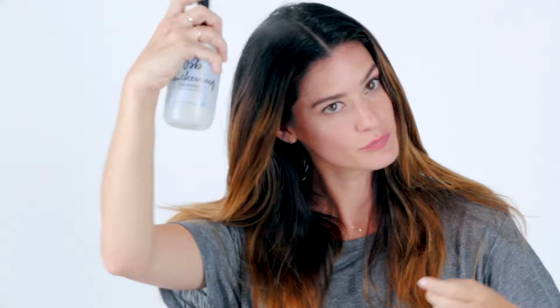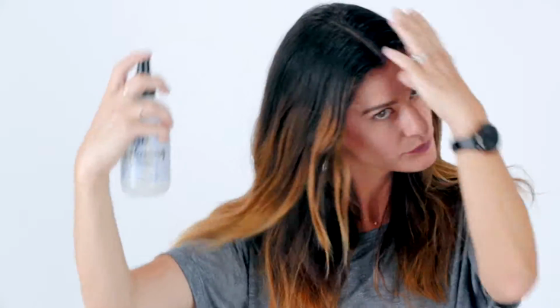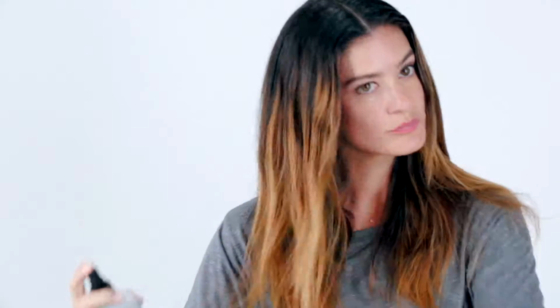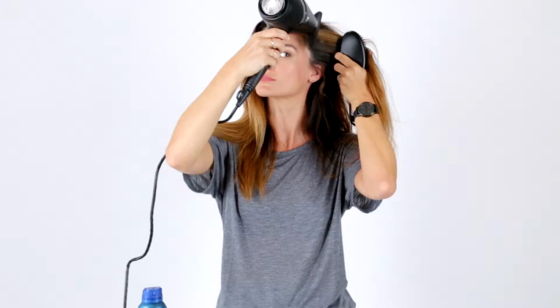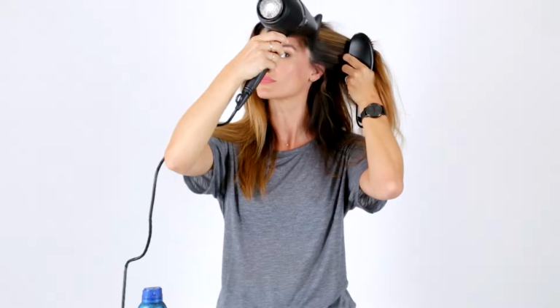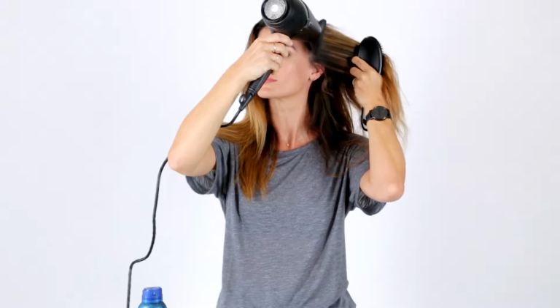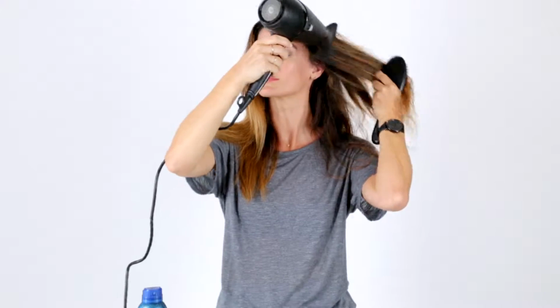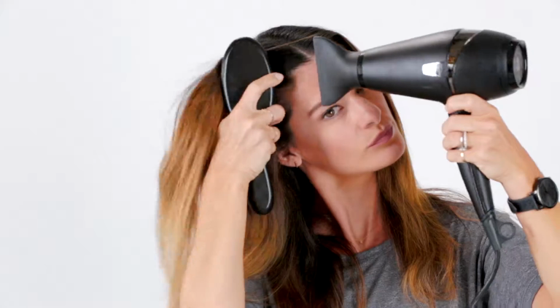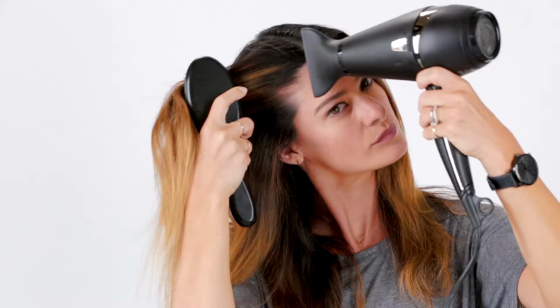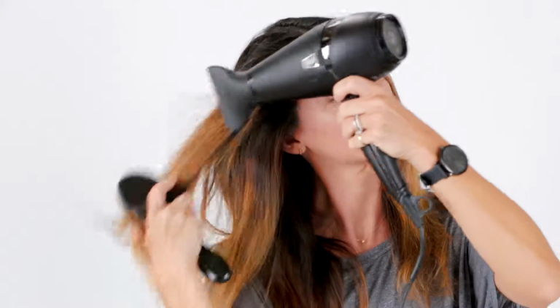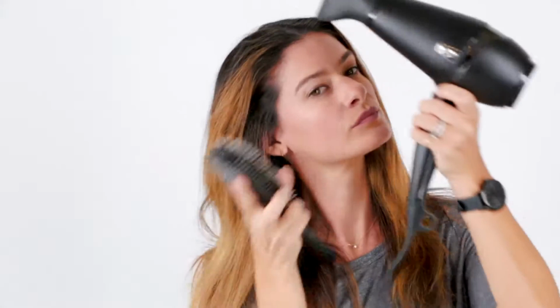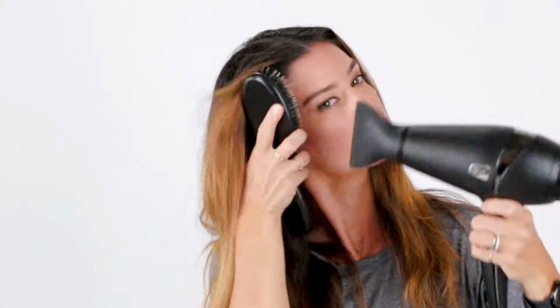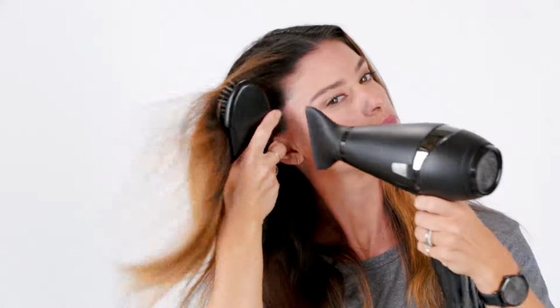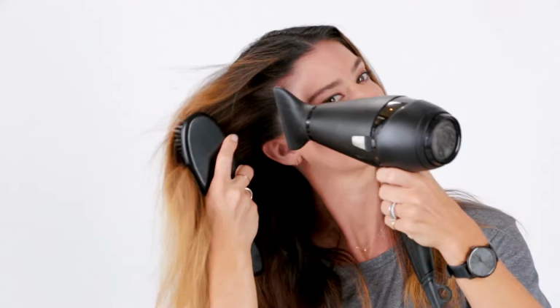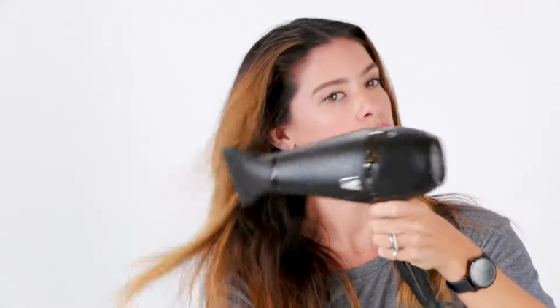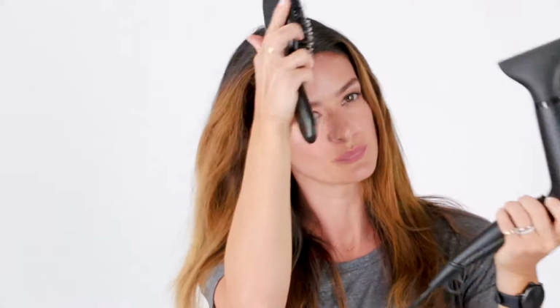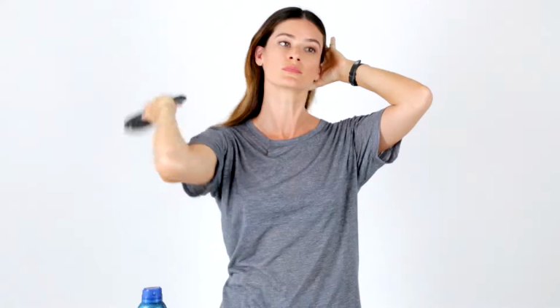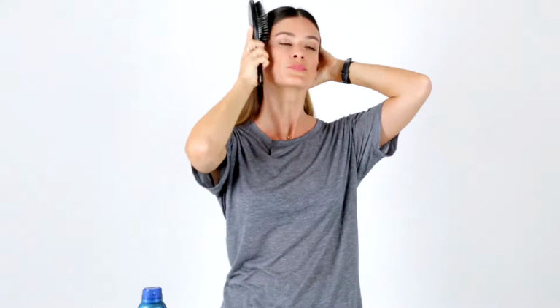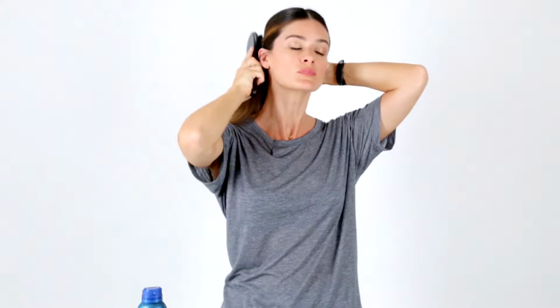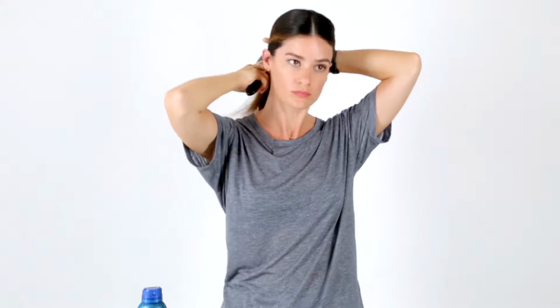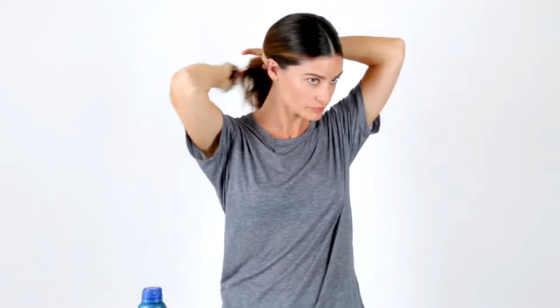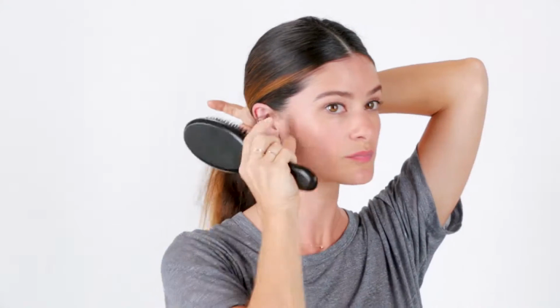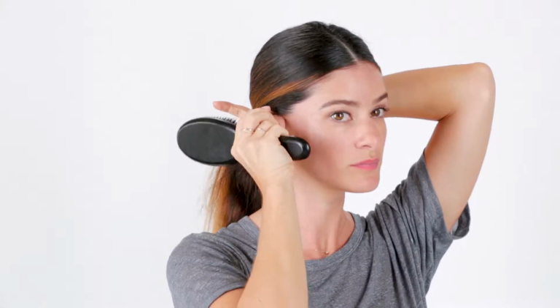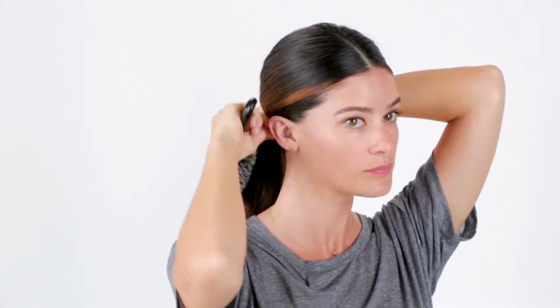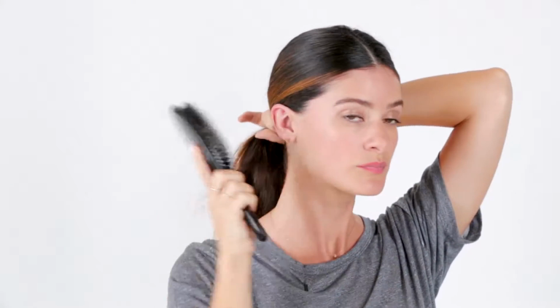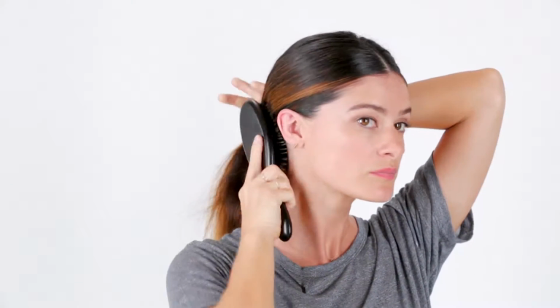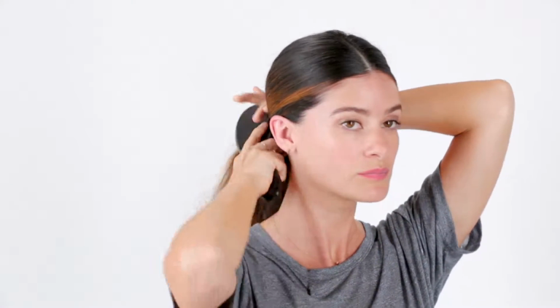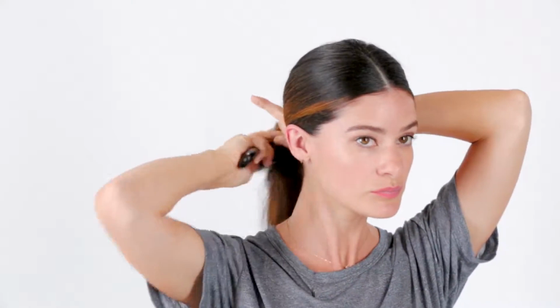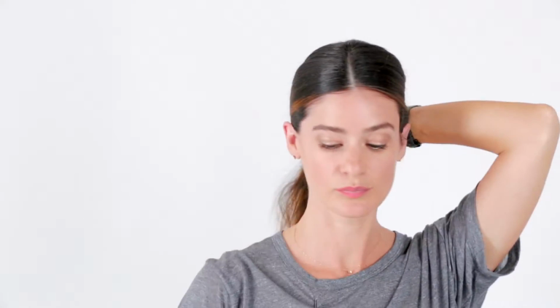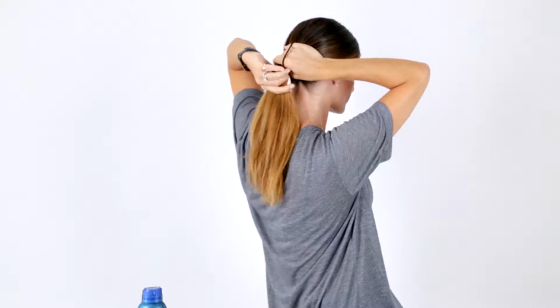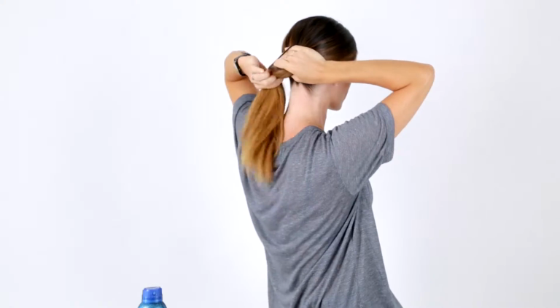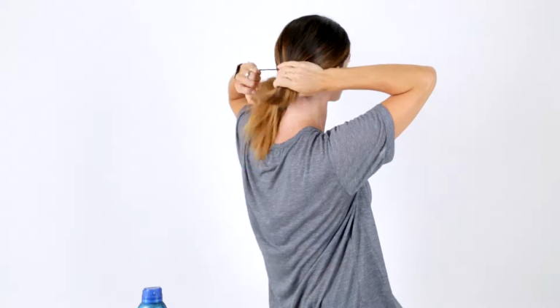Just to quickly blow dry in the product, making sure the hairline and the parting are really clean. I'm gathering my hair into a low ponytail and securing it with an elastic.